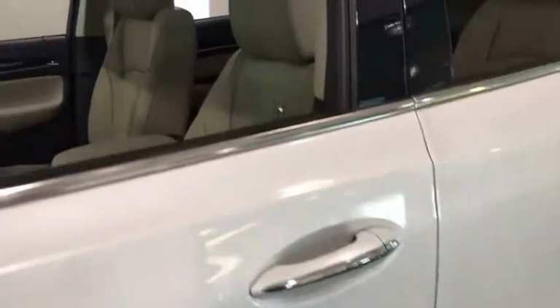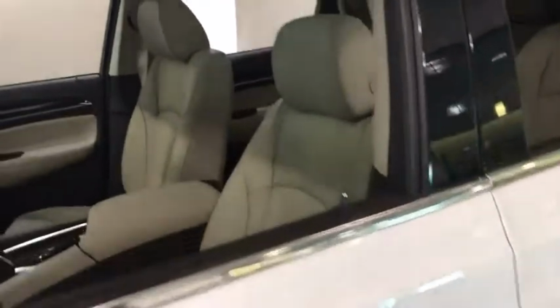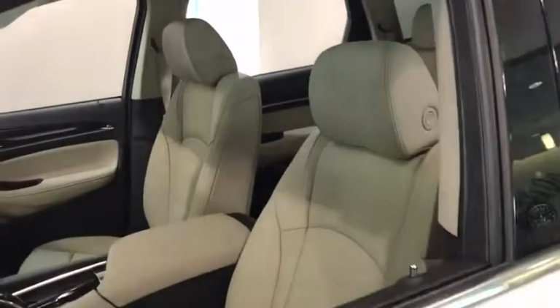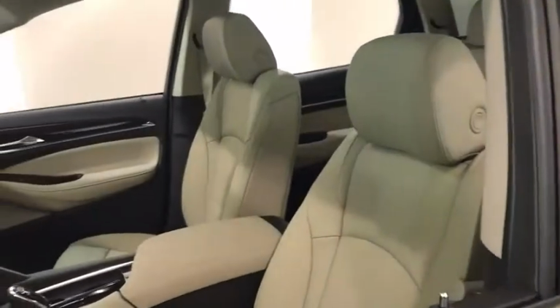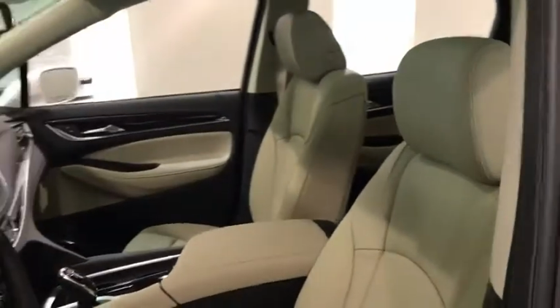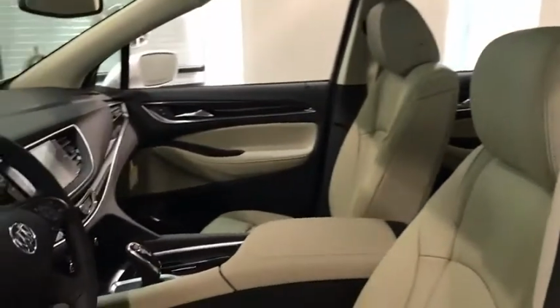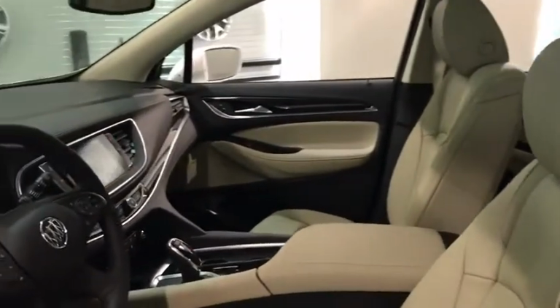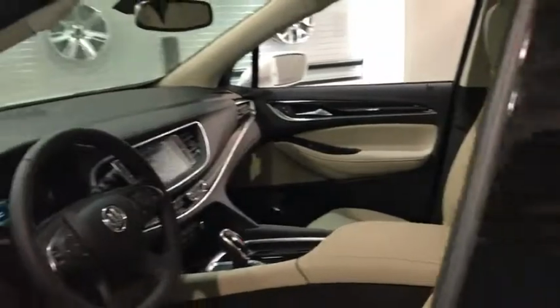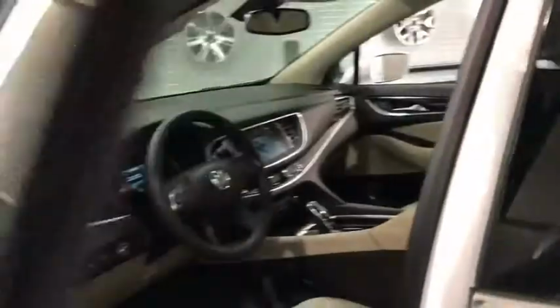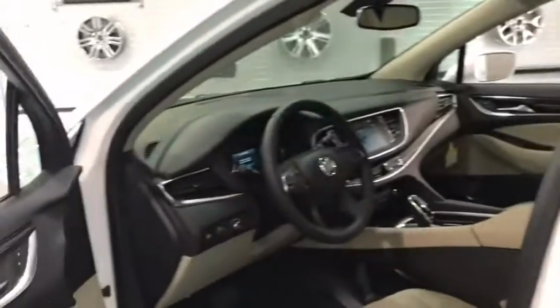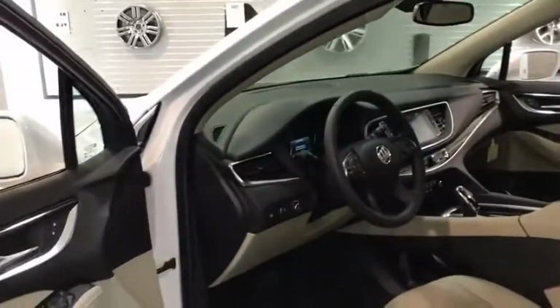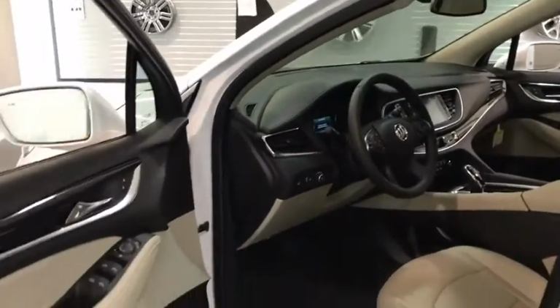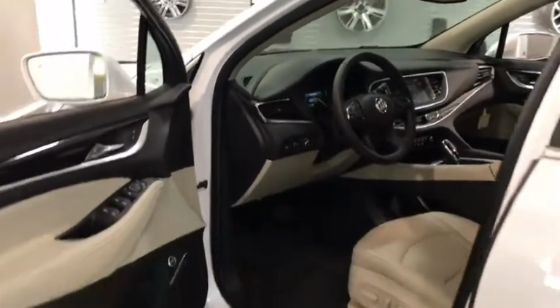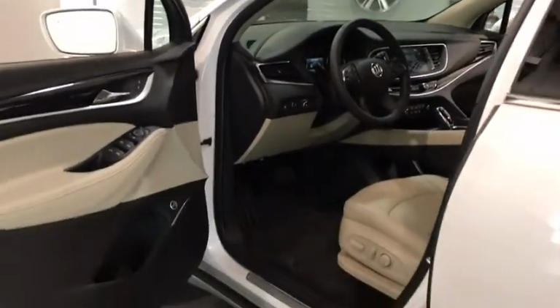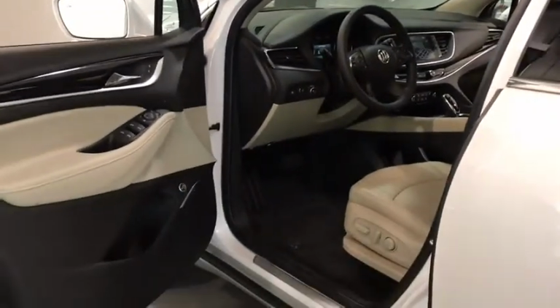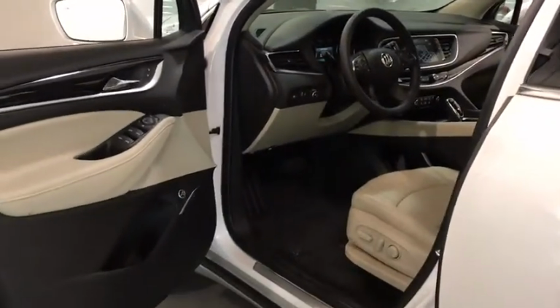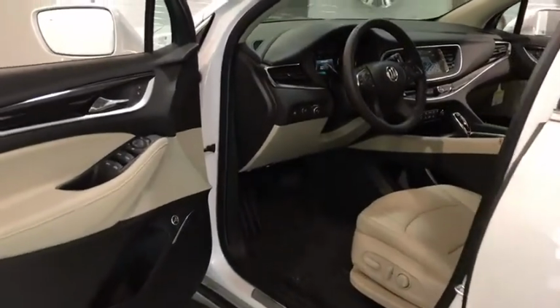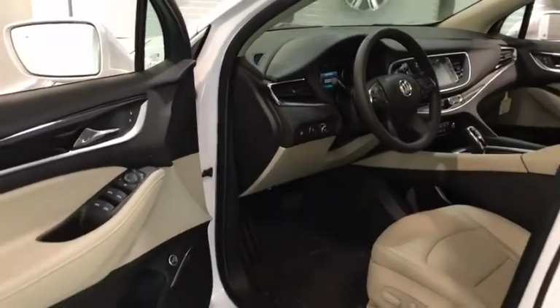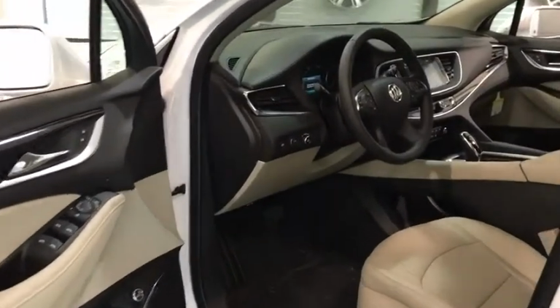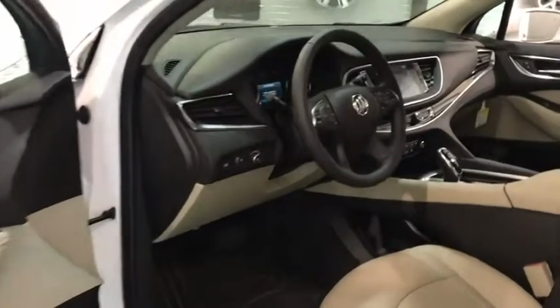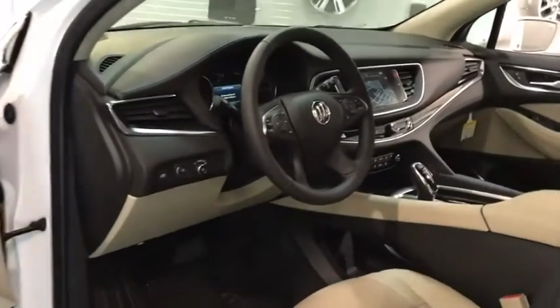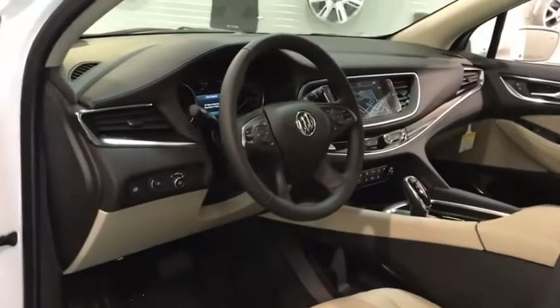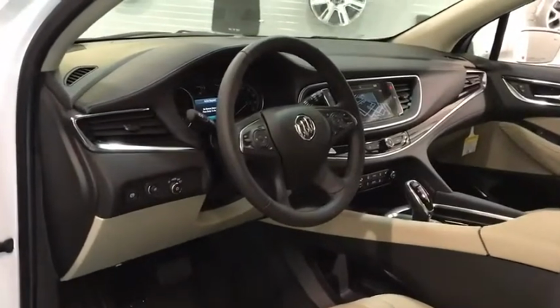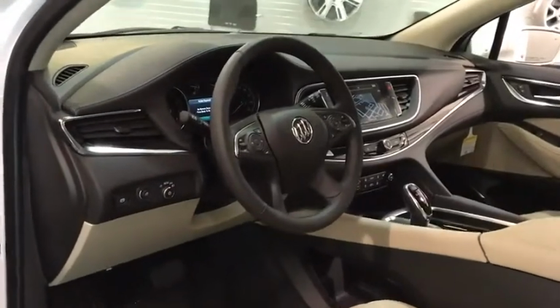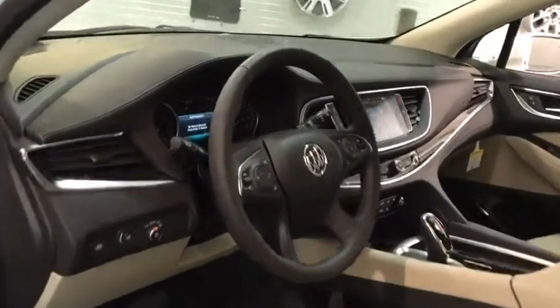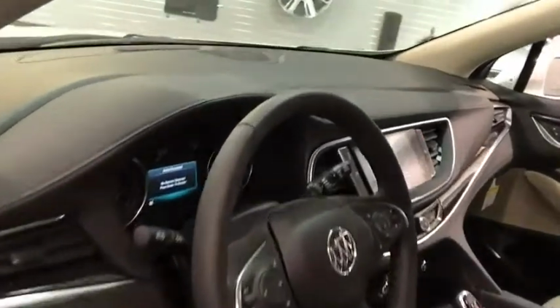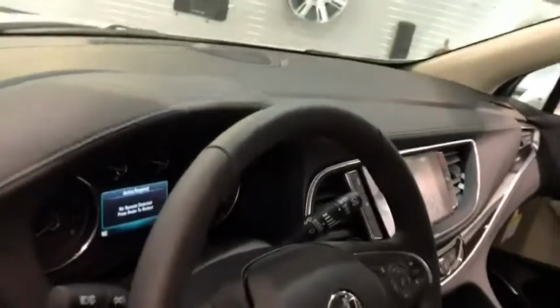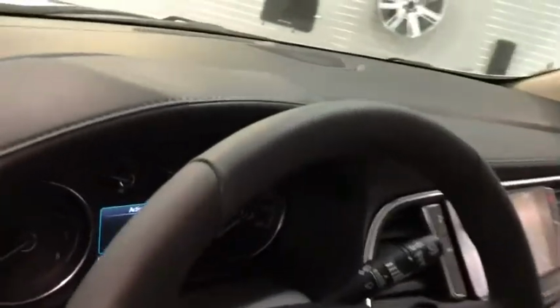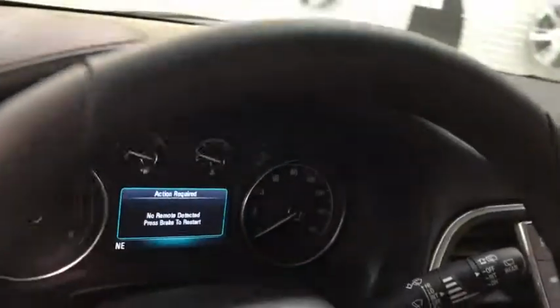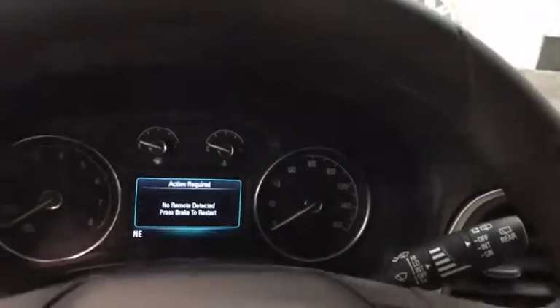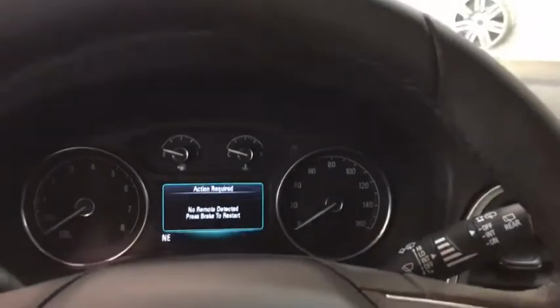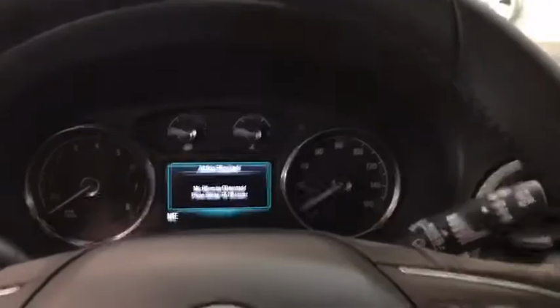Navigation system, backup camera, power liftgate, keyless entry, power passenger seat, remote engine start, all-wheel drive, third row seat, leather wrapped steering wheel, driver lumbar, power steering, adjustable steering wheel.